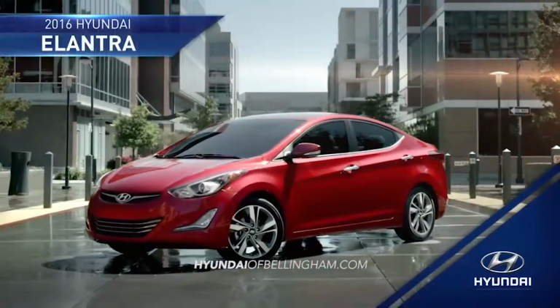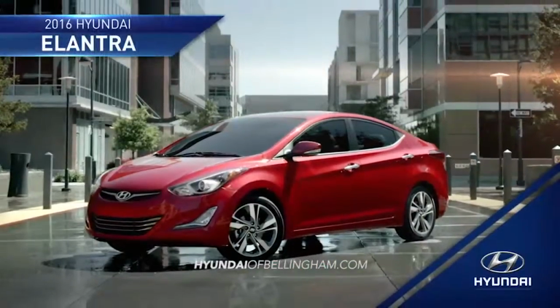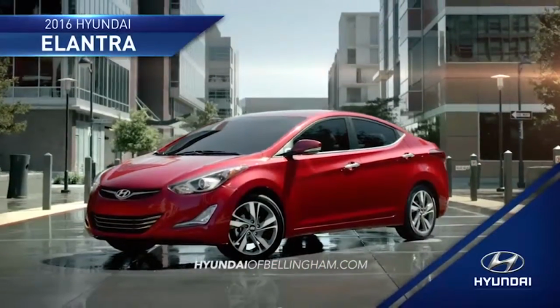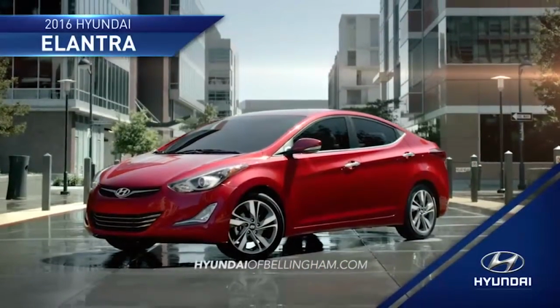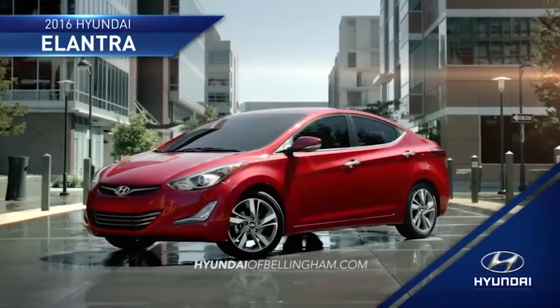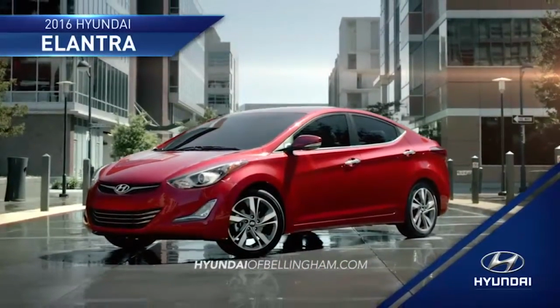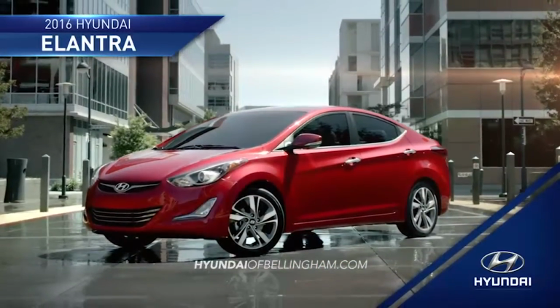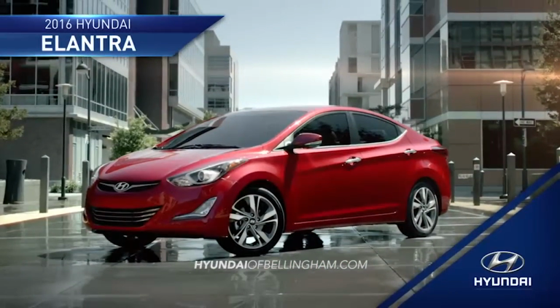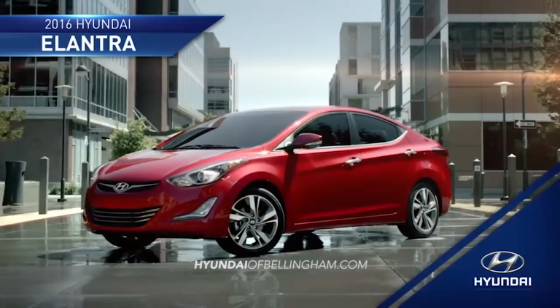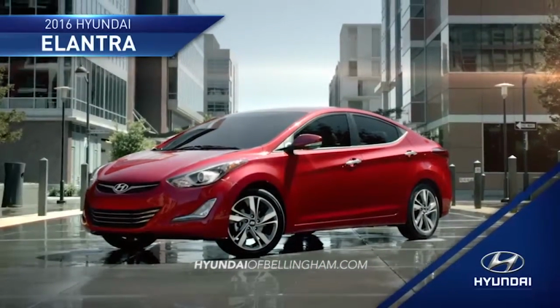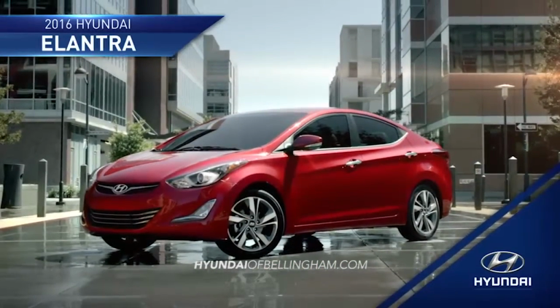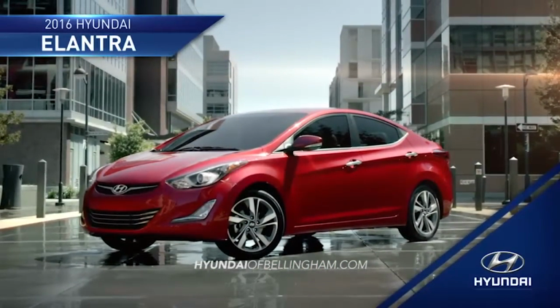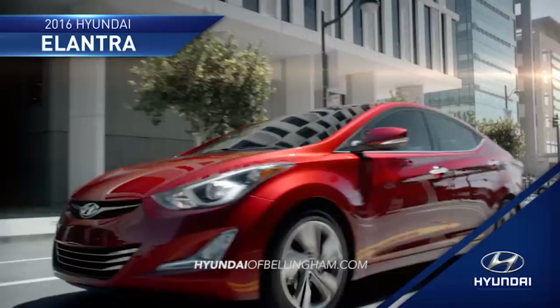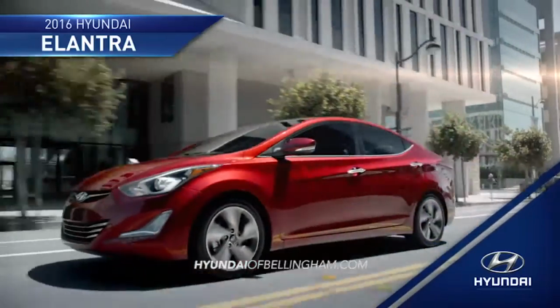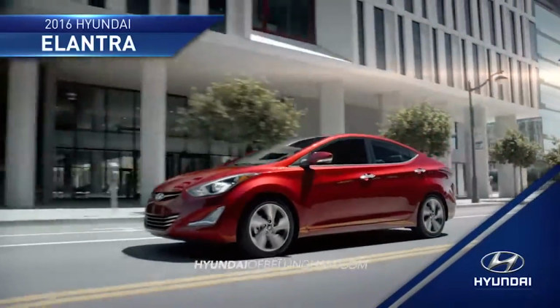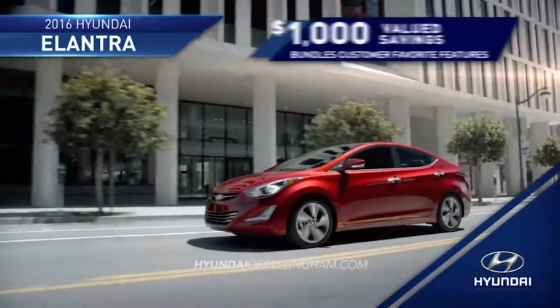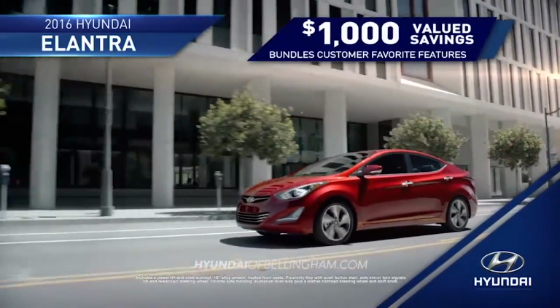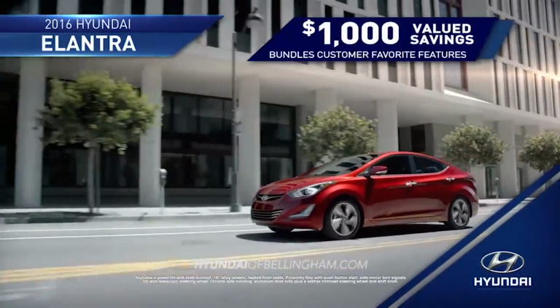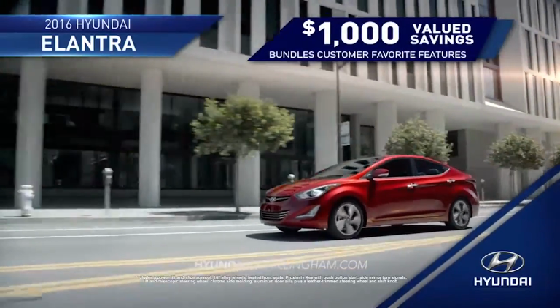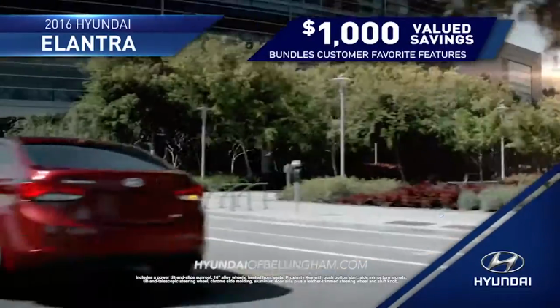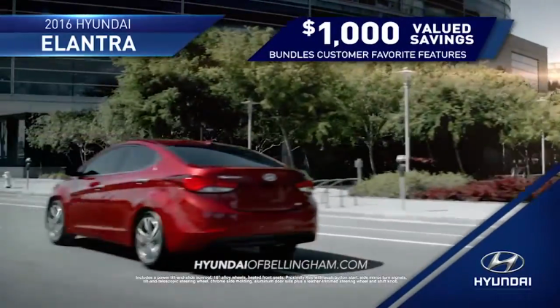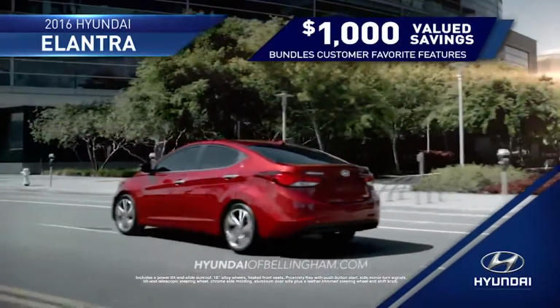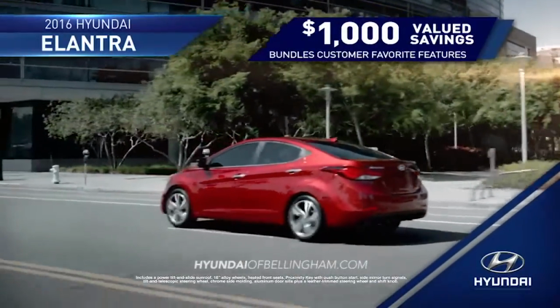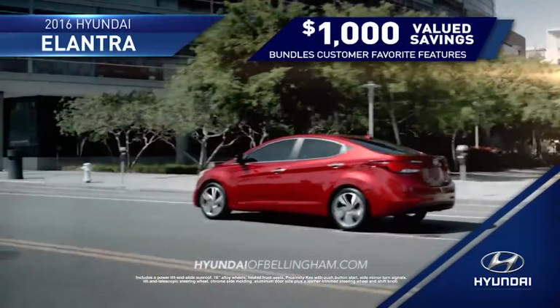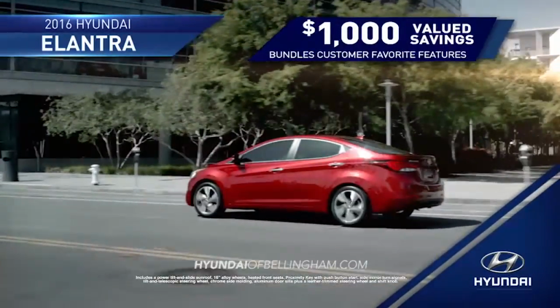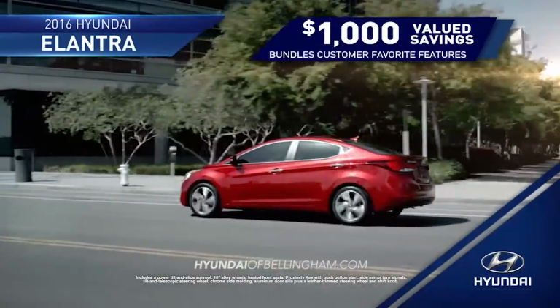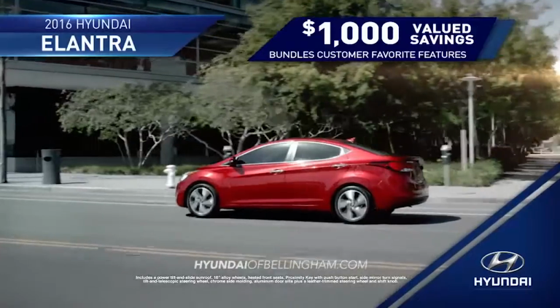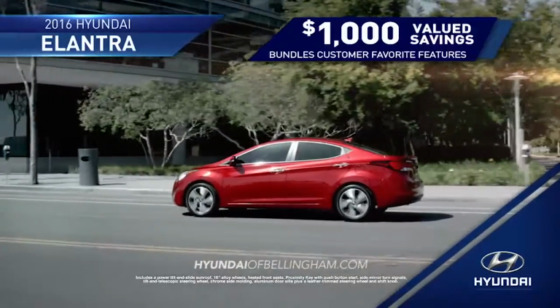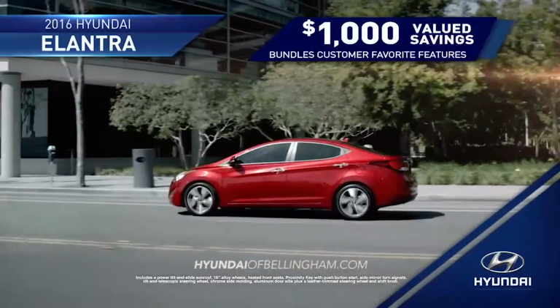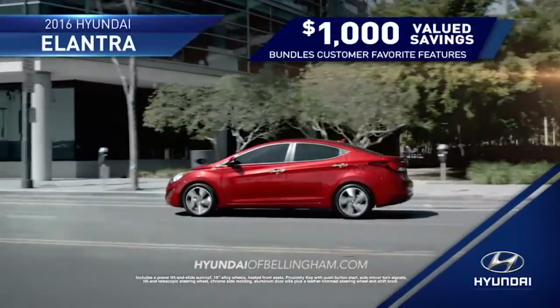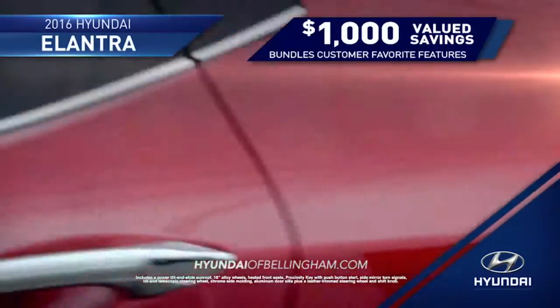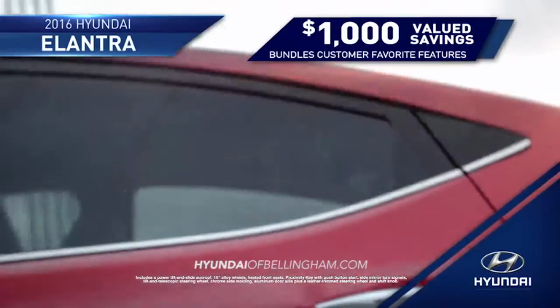And now, for the first time ever, you can experience the 2016 Elantra Value Edition, which bundles customer-favorite features at an attractive $1,000 in value savings.